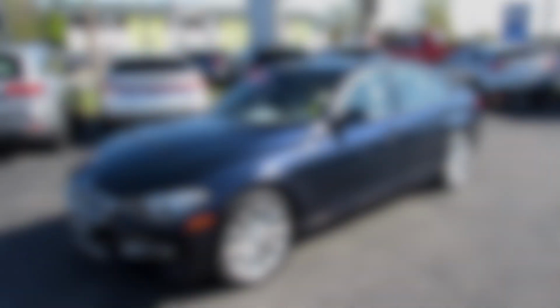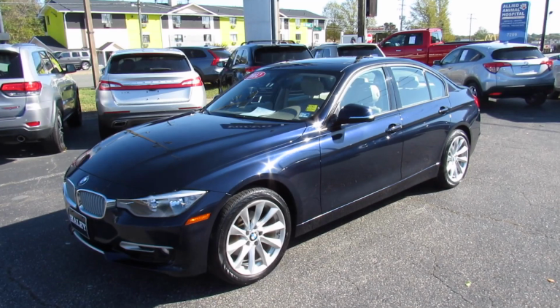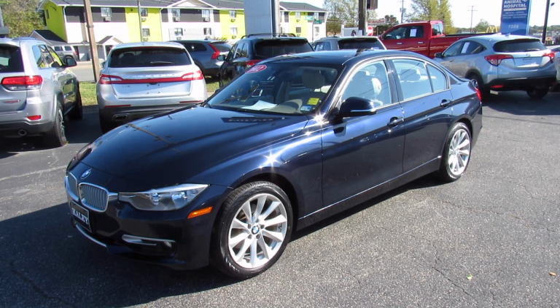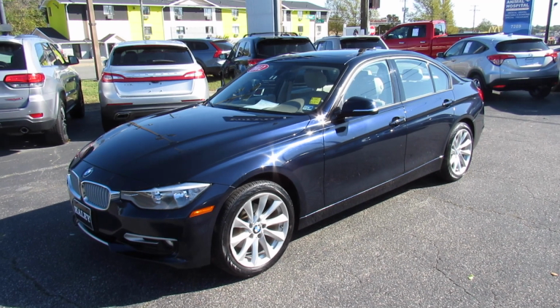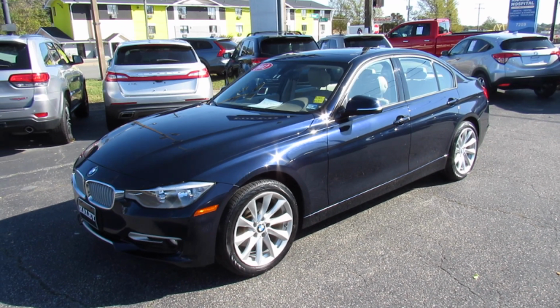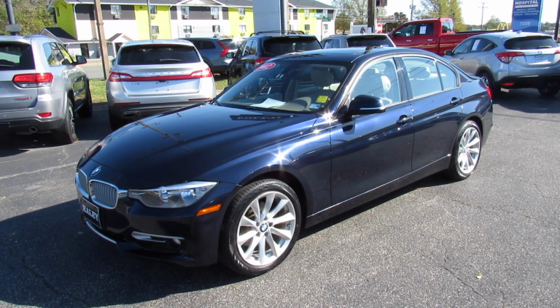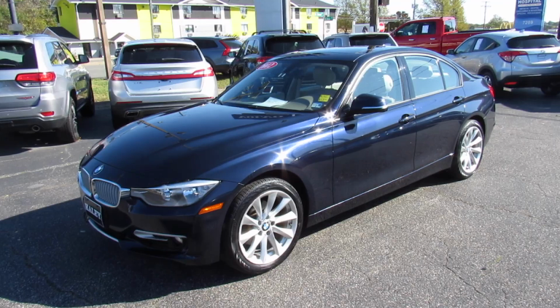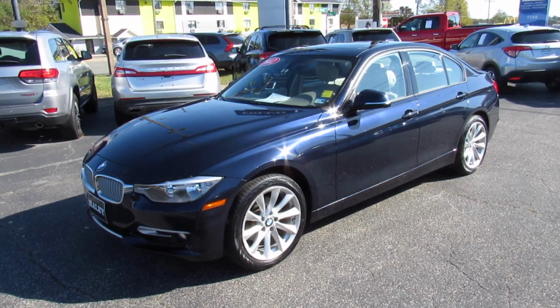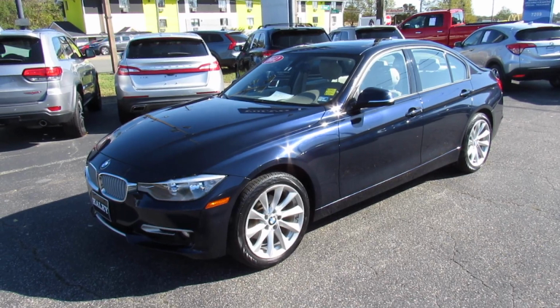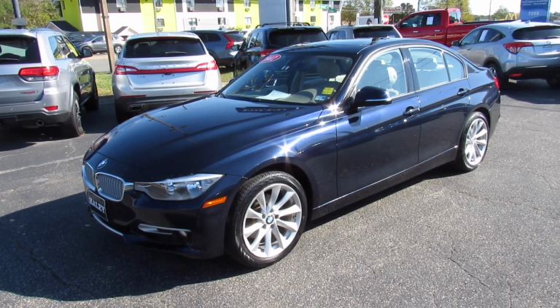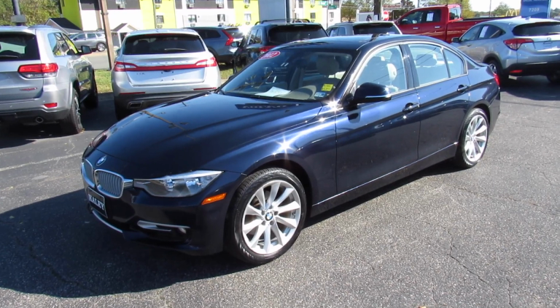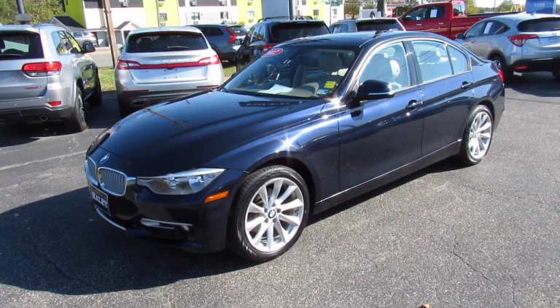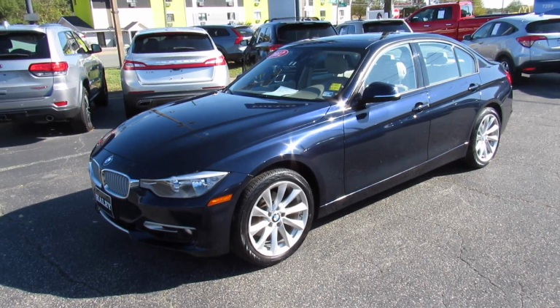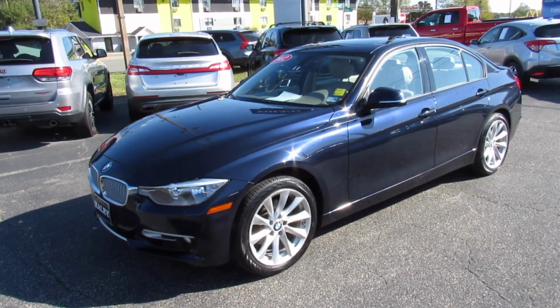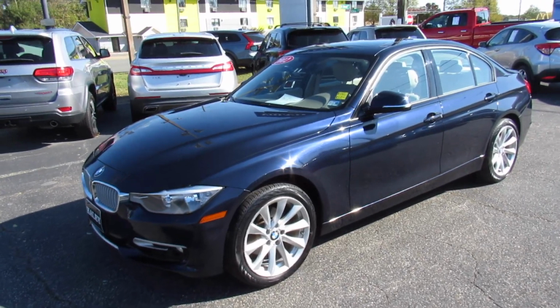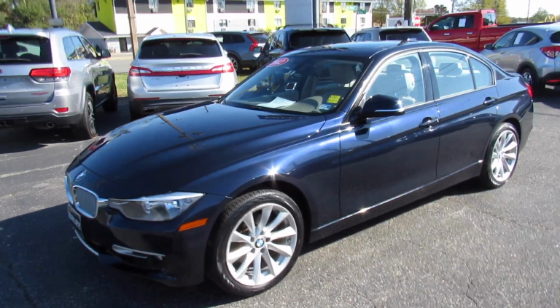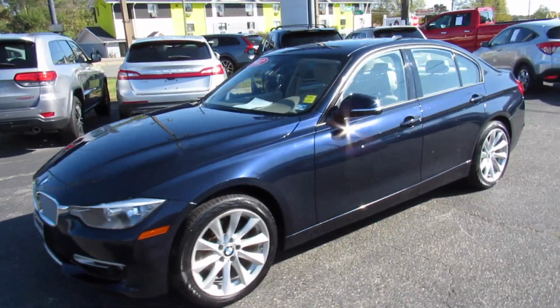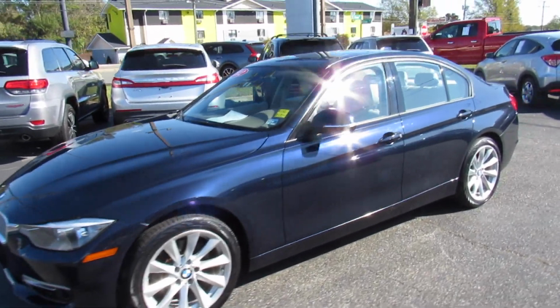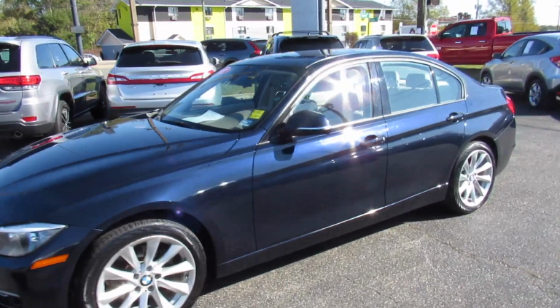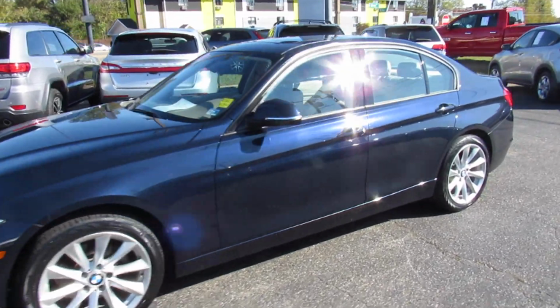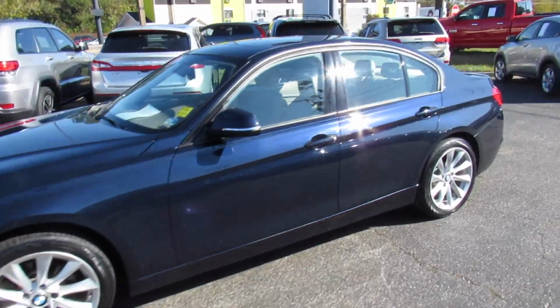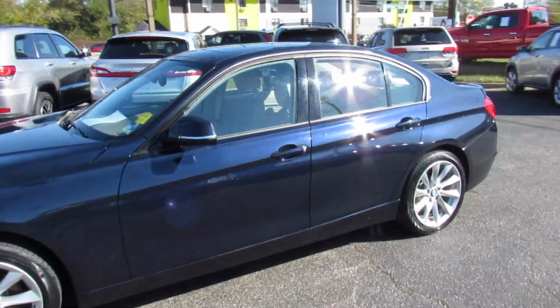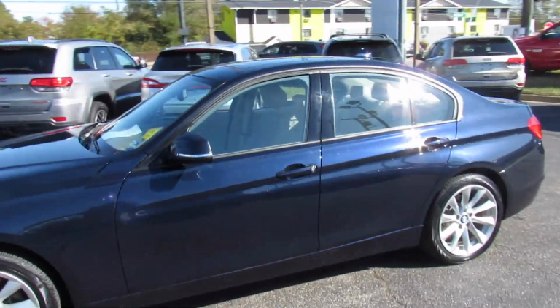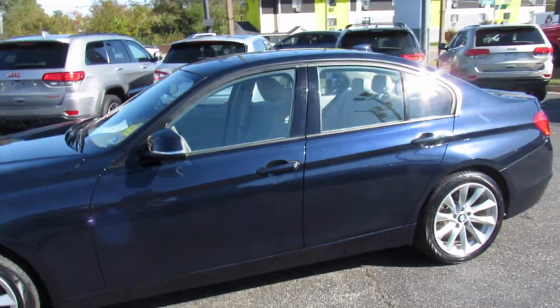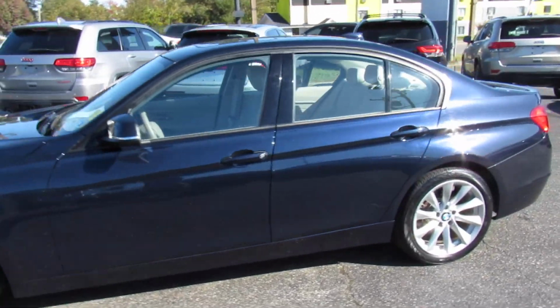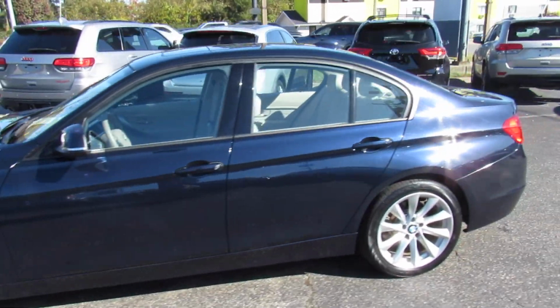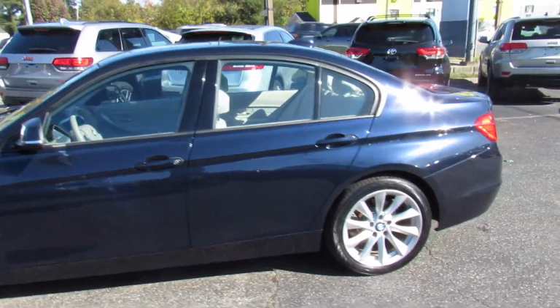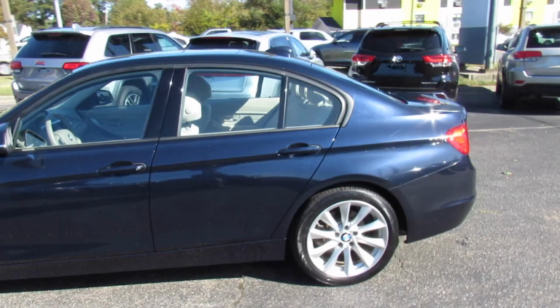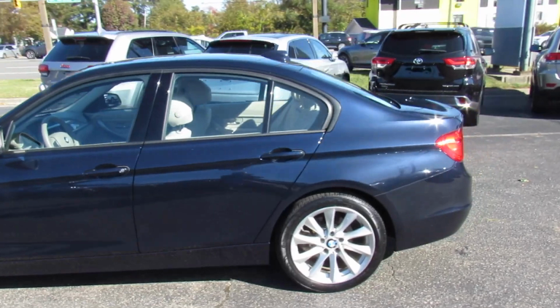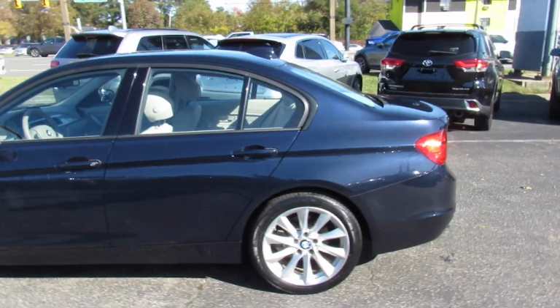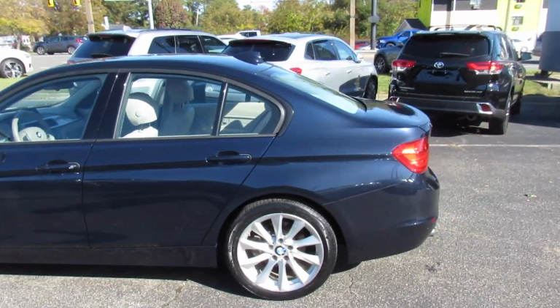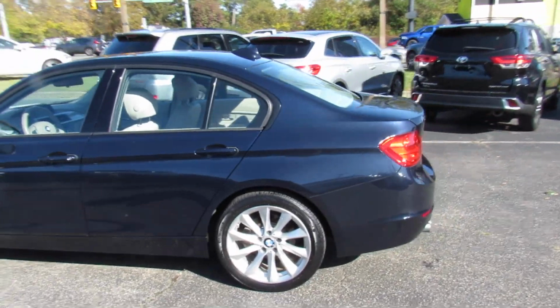Hey guys, it's me Jake from Jakeman21642. Today I've got a video for you of this 2012 BMW 328i Modern Line.